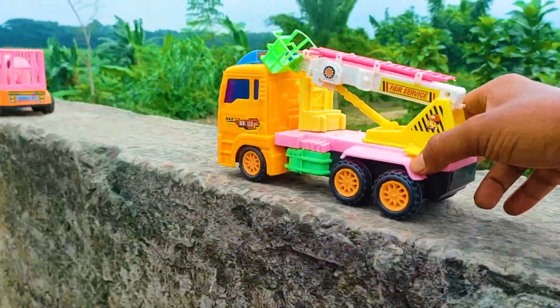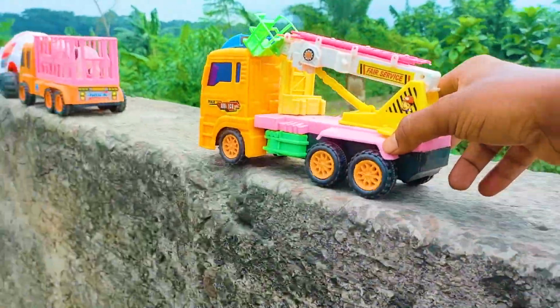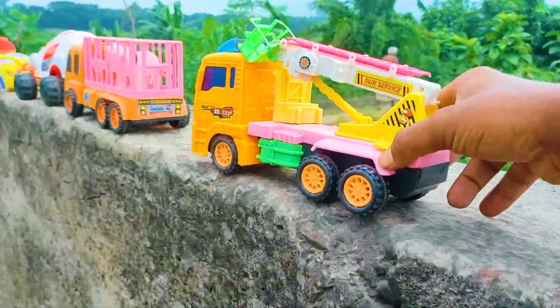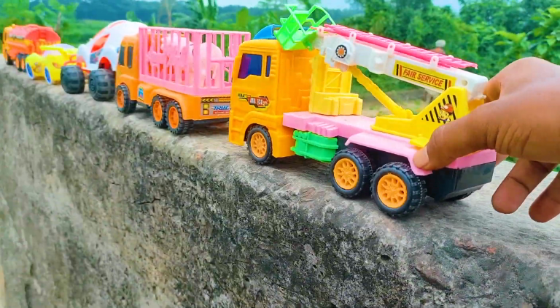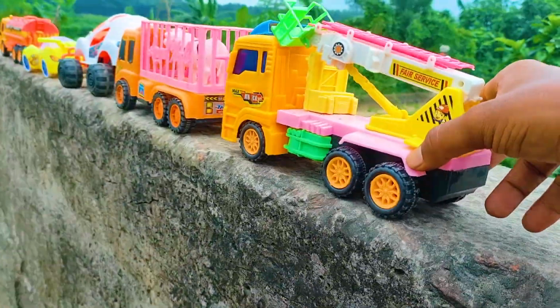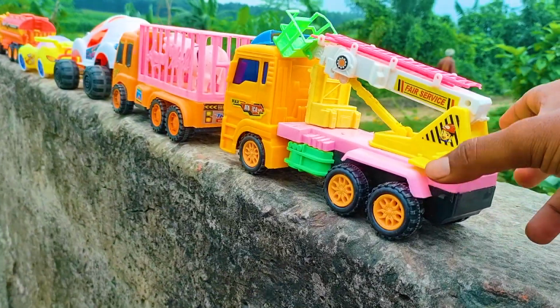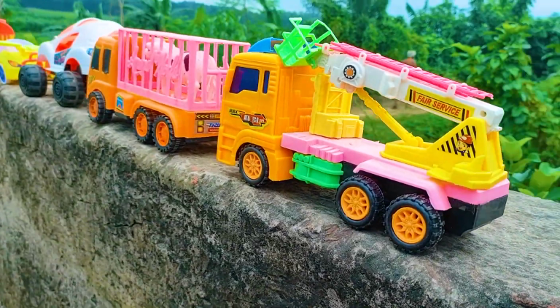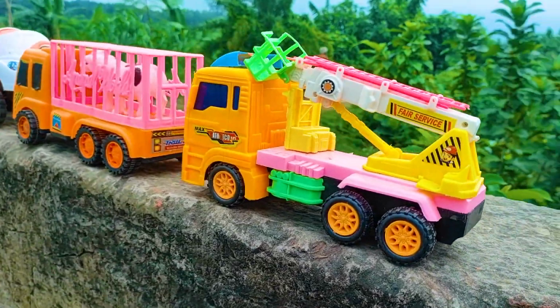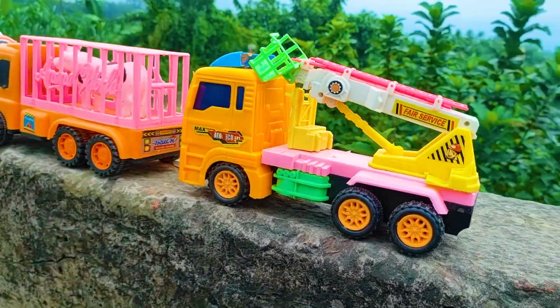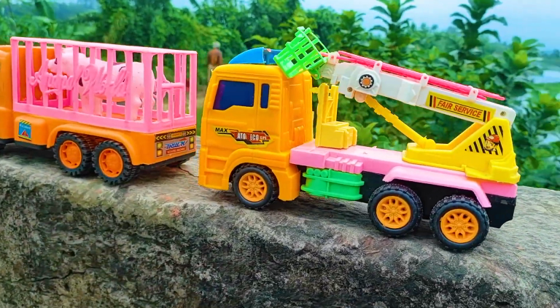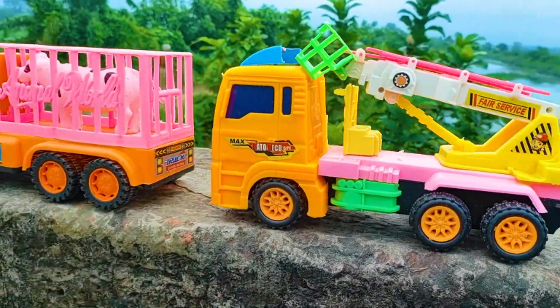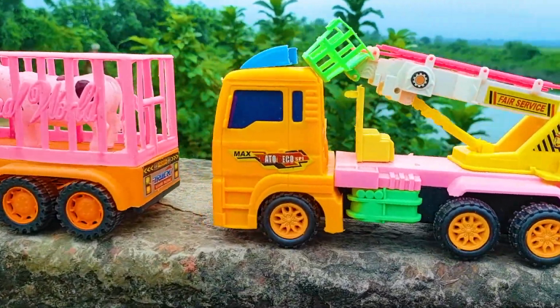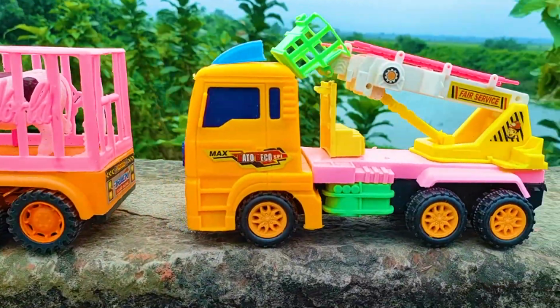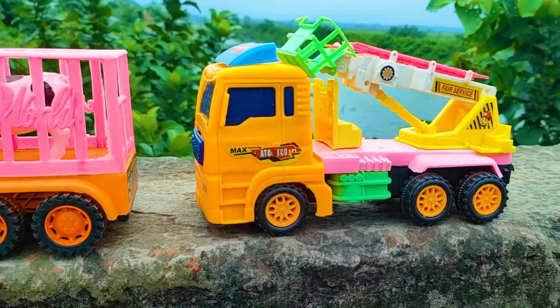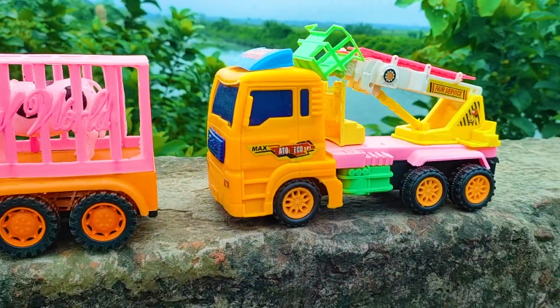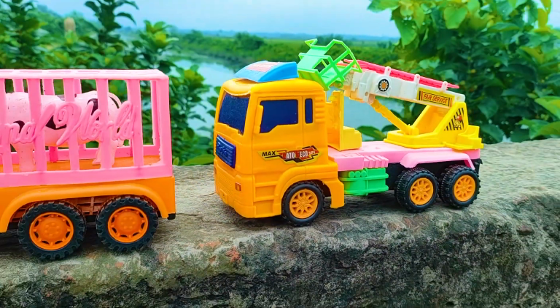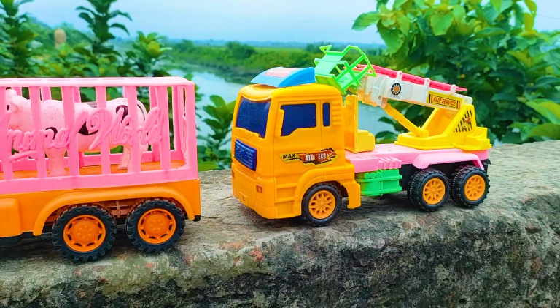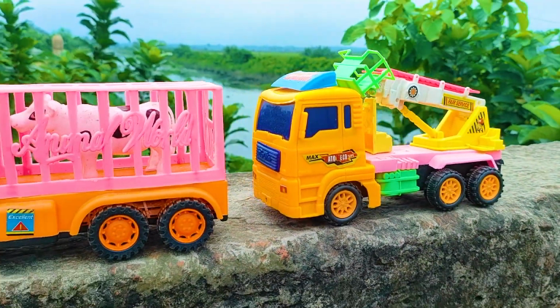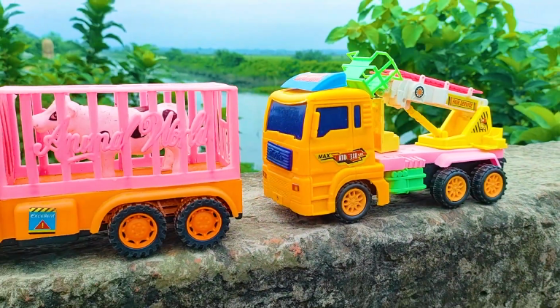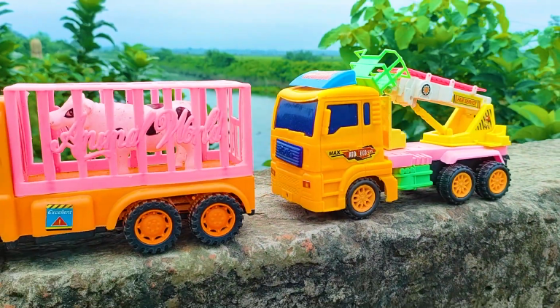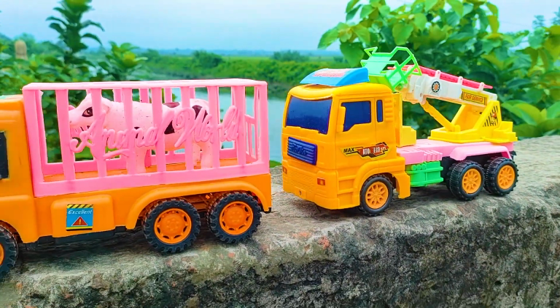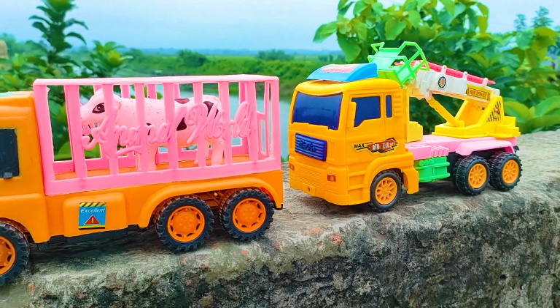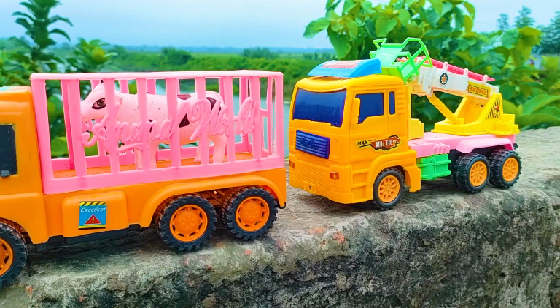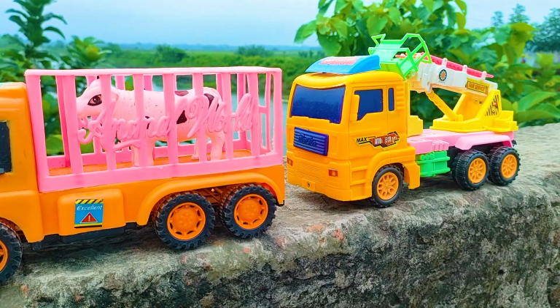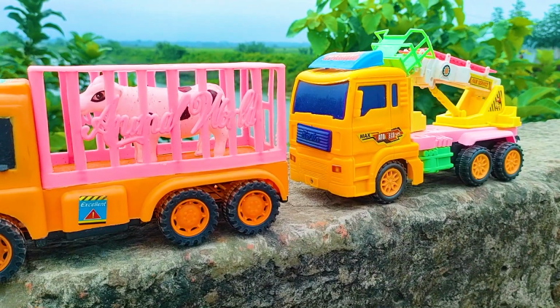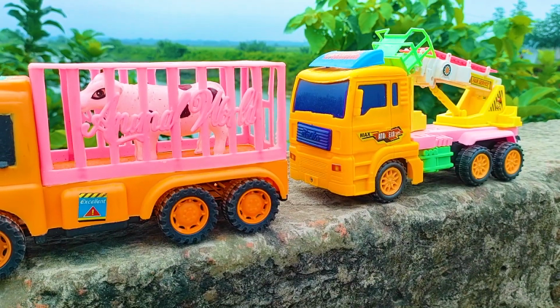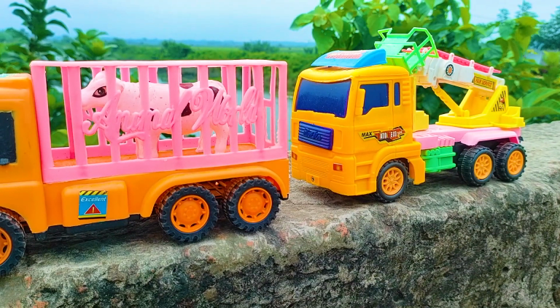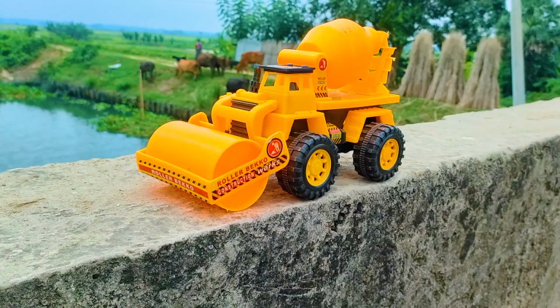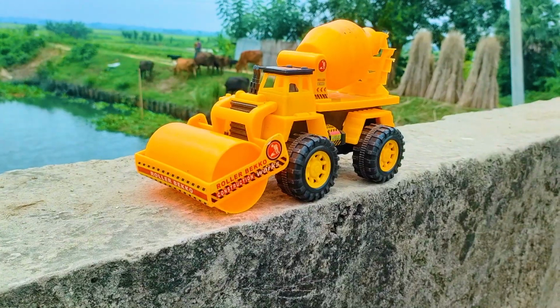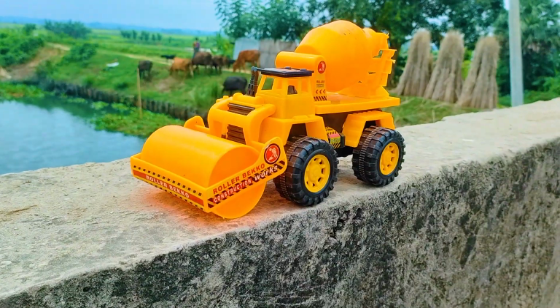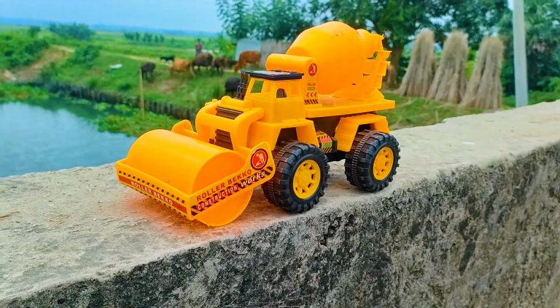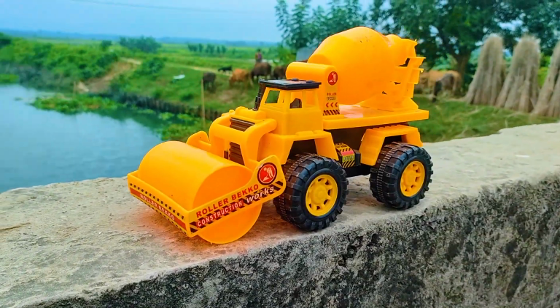I parked here at this fire service truck. This is a blue, yellow, pink and black color combination — a realistic model fire truck.